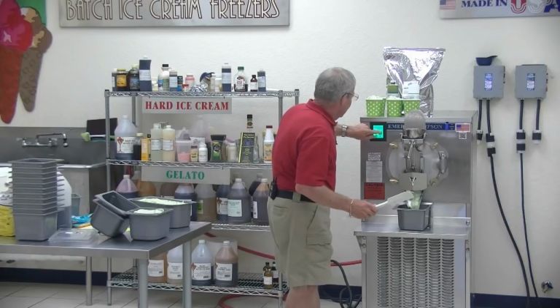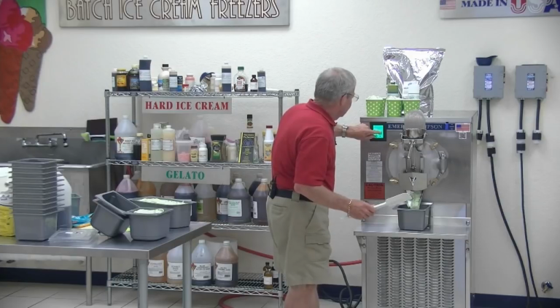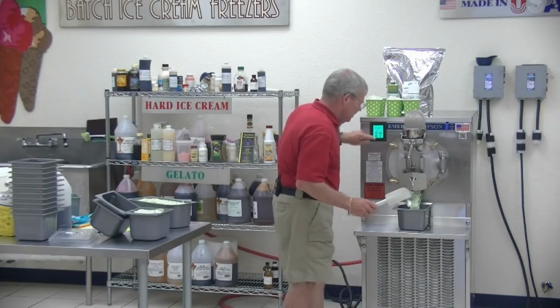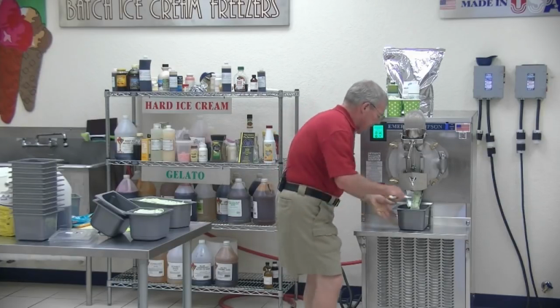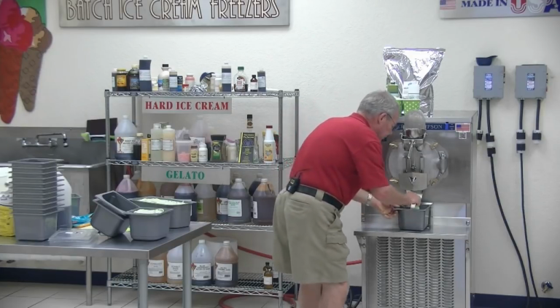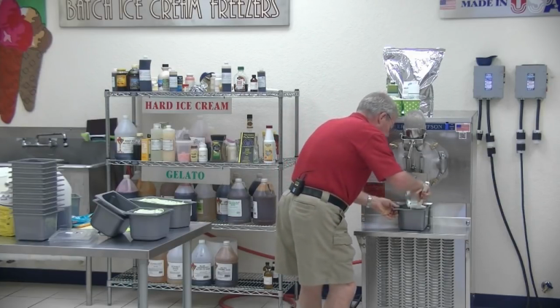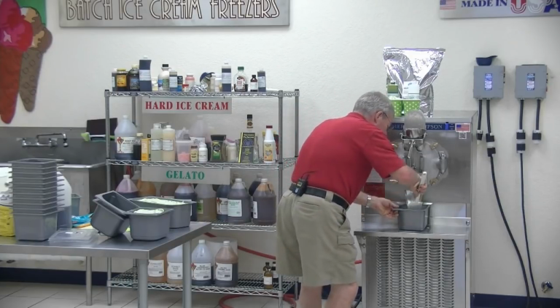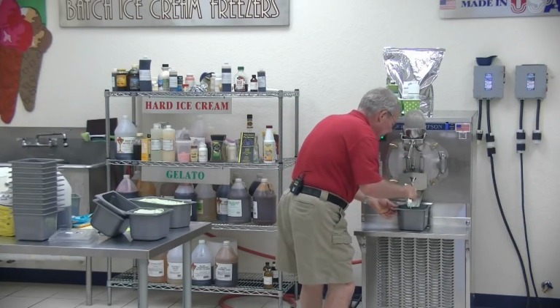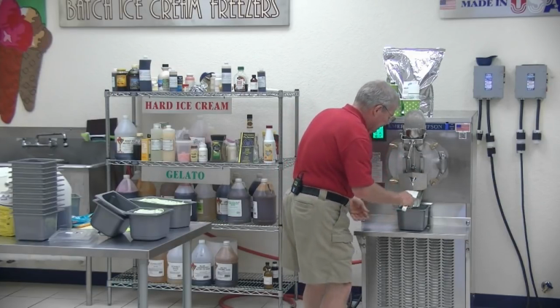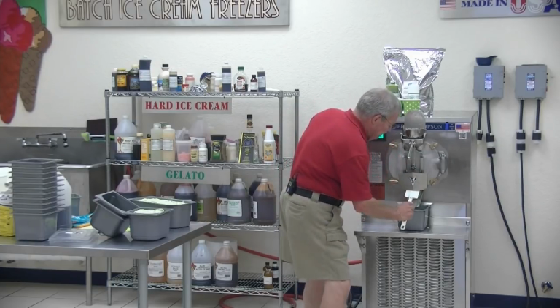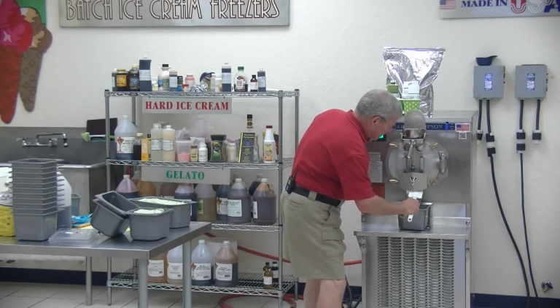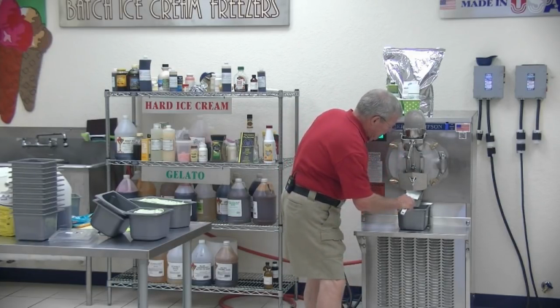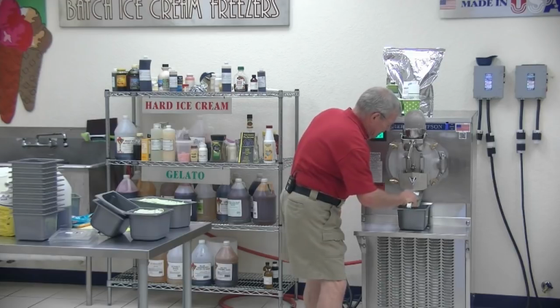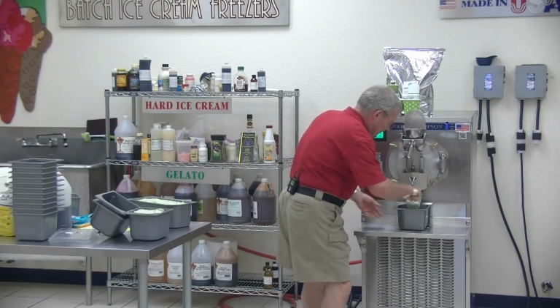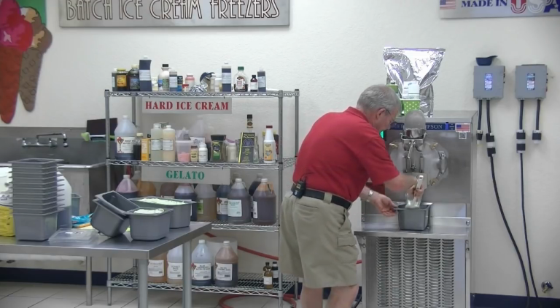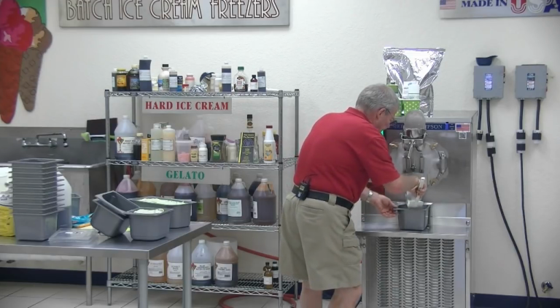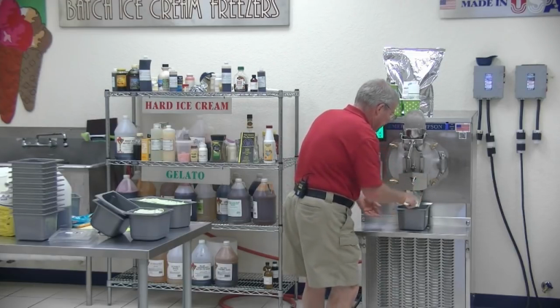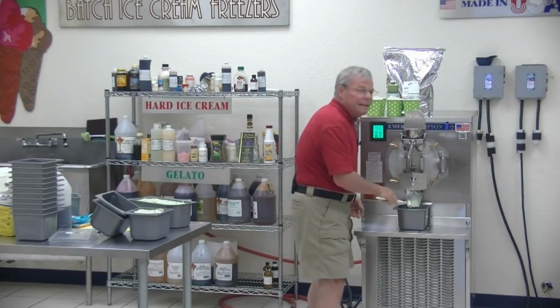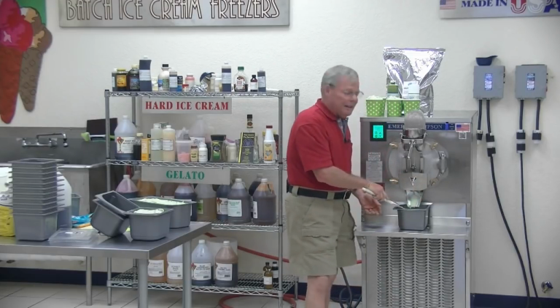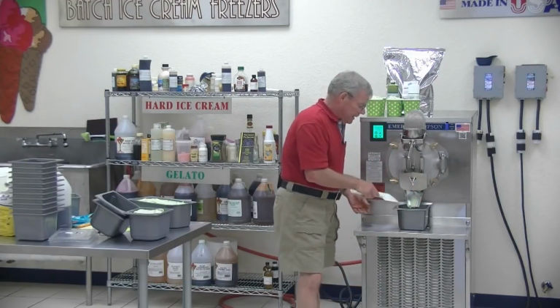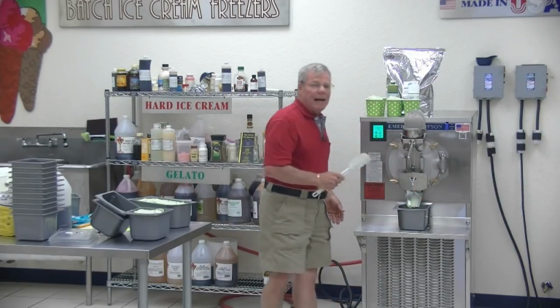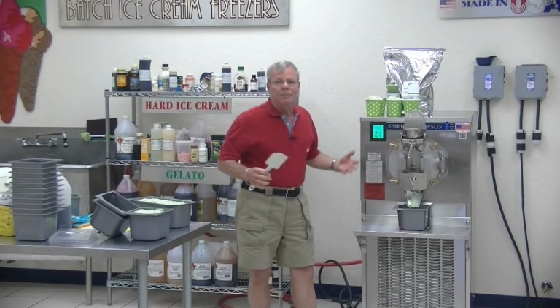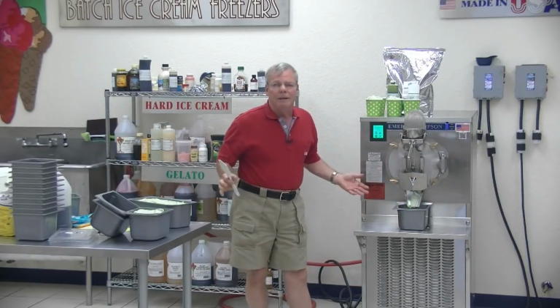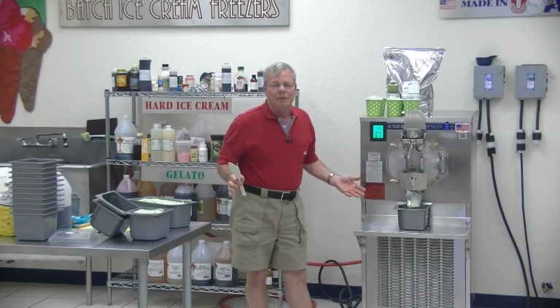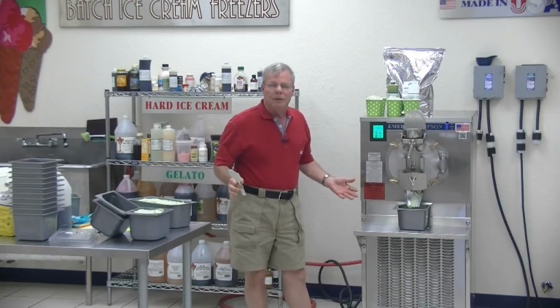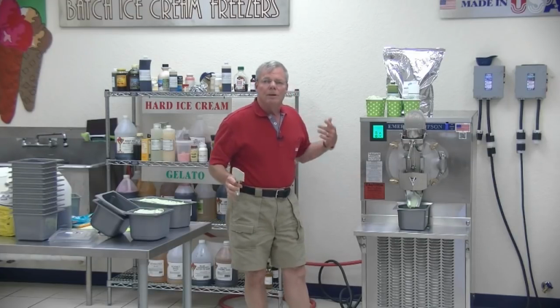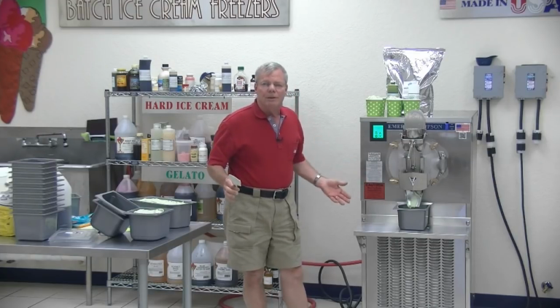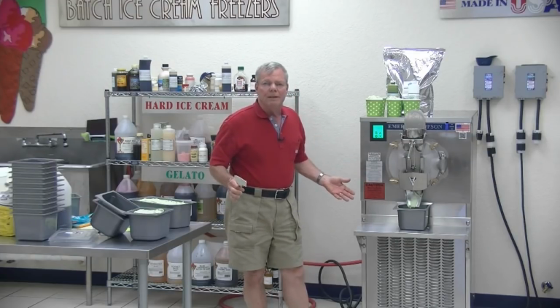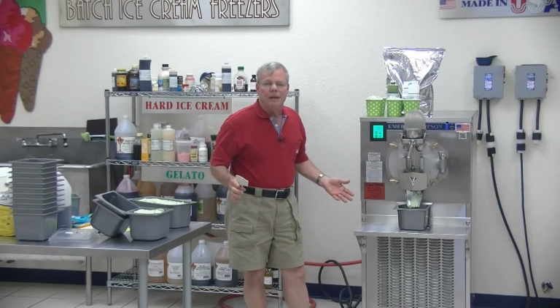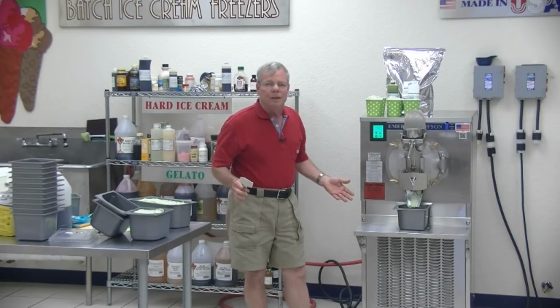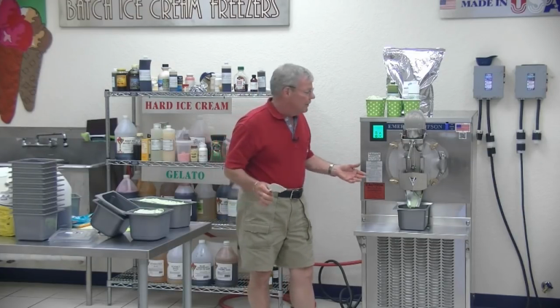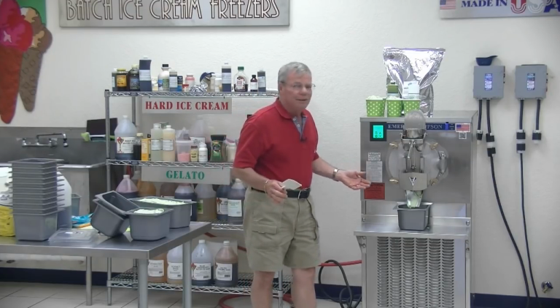We actually have presets so that it'll go to gelato right away. And to get the last bit of product out, I can also push it up to full speed. It's that simple running an Emory Thompson — 100% made in the USA for 113 years.